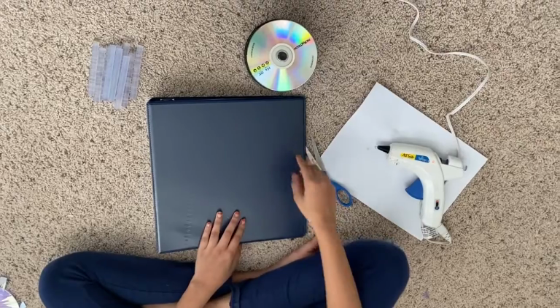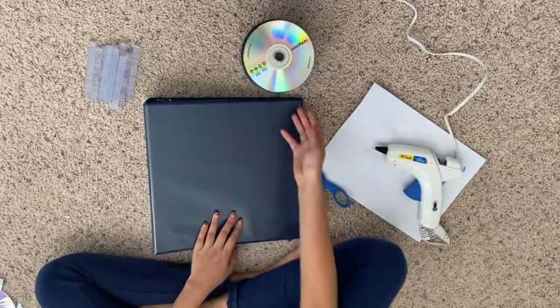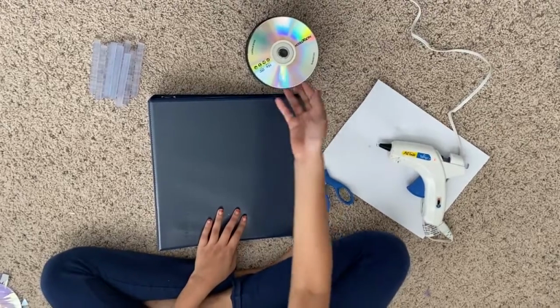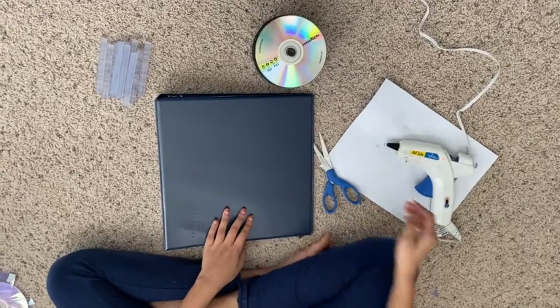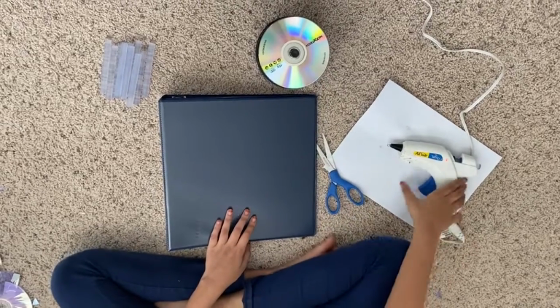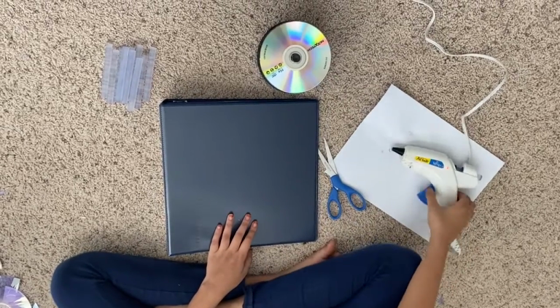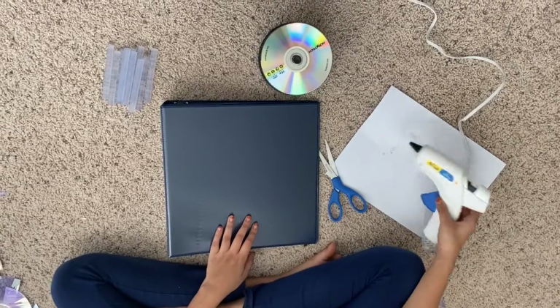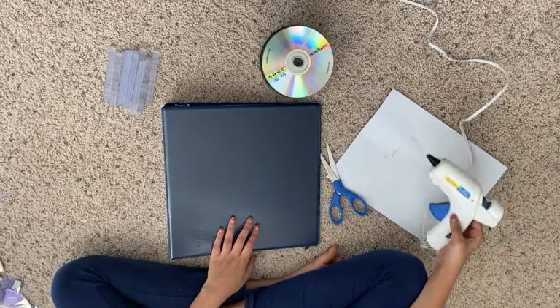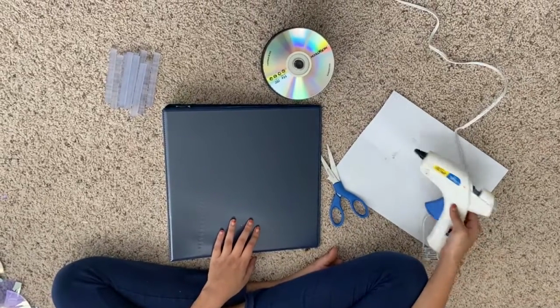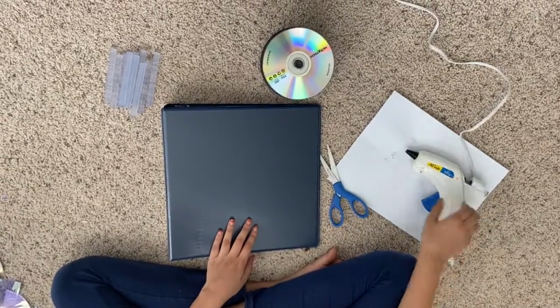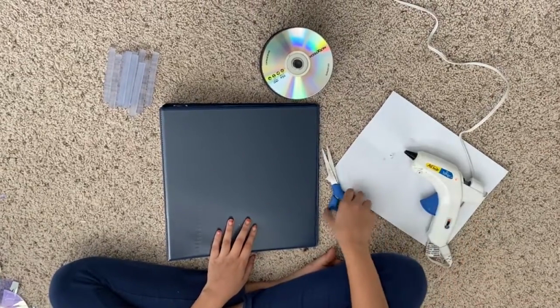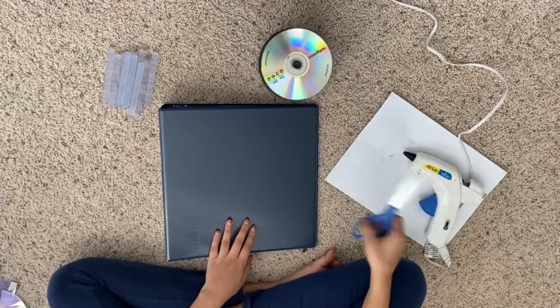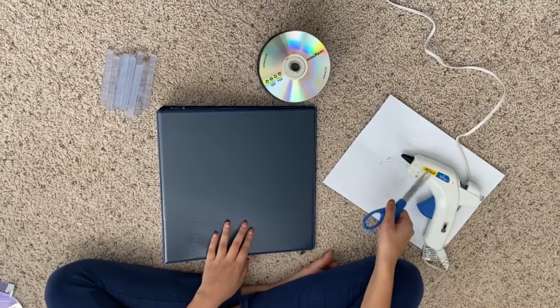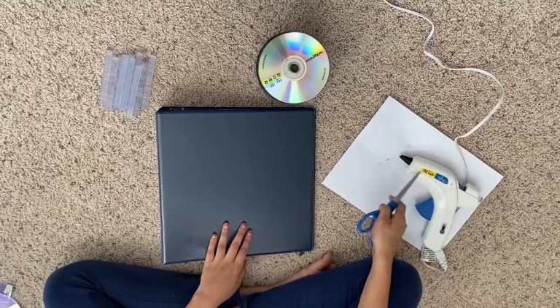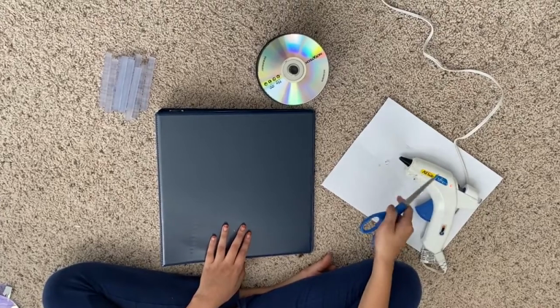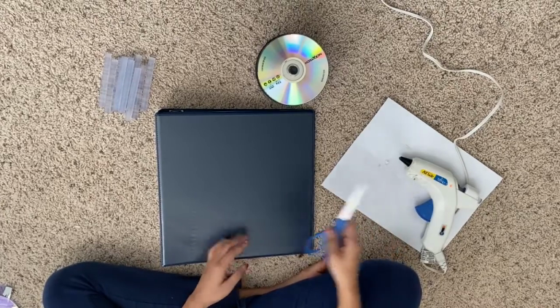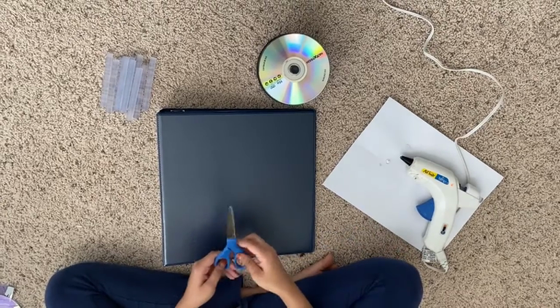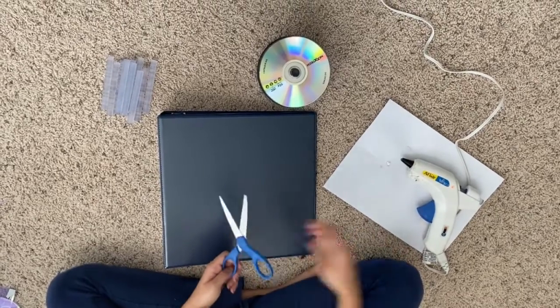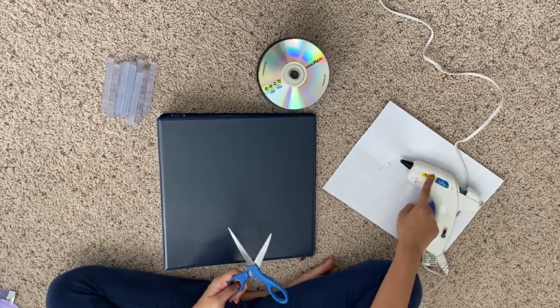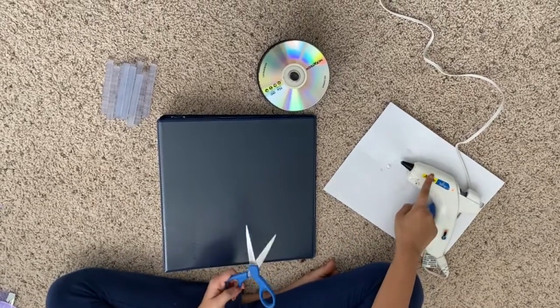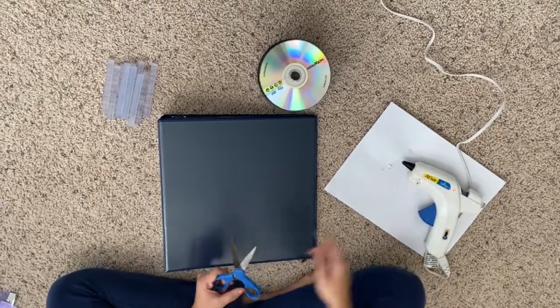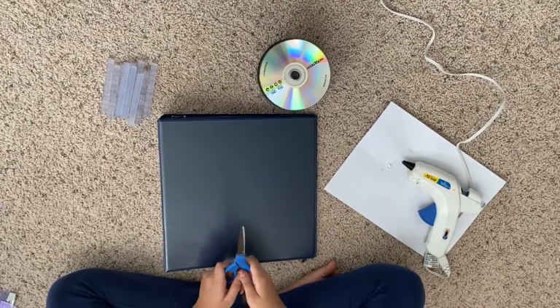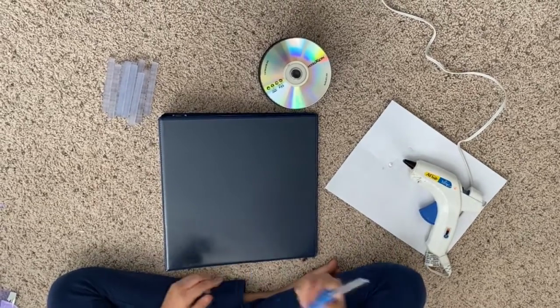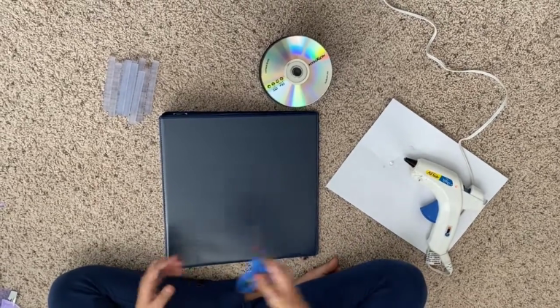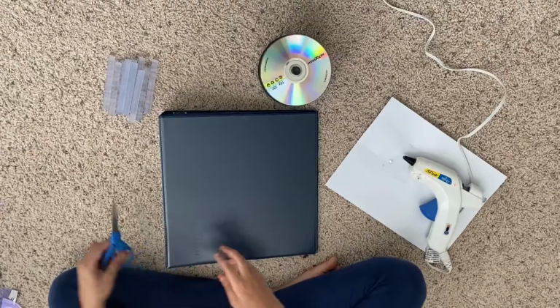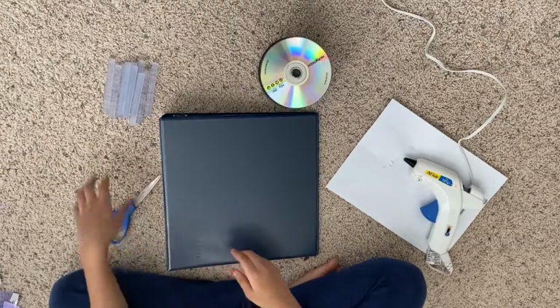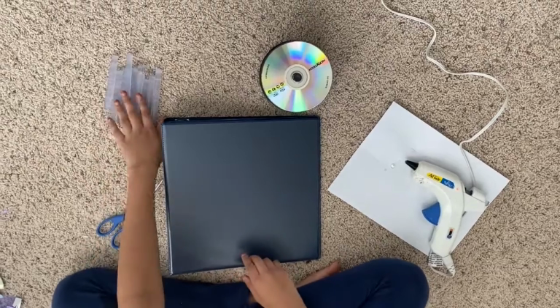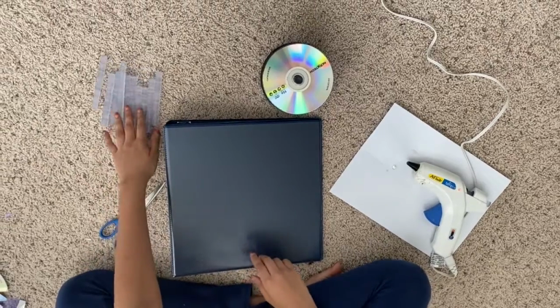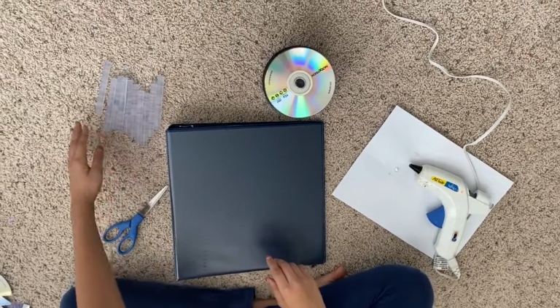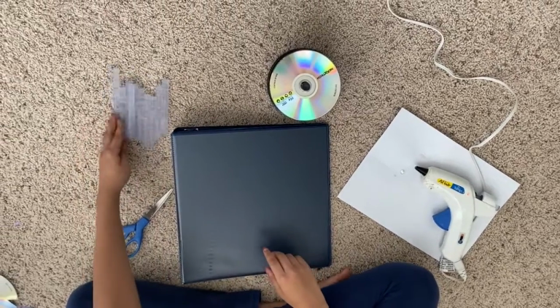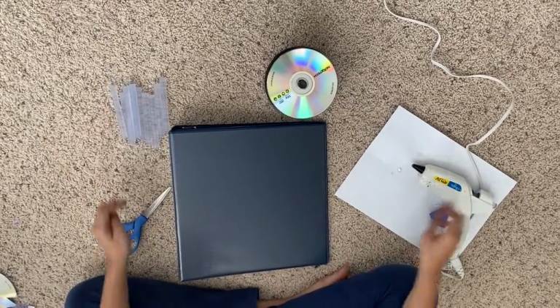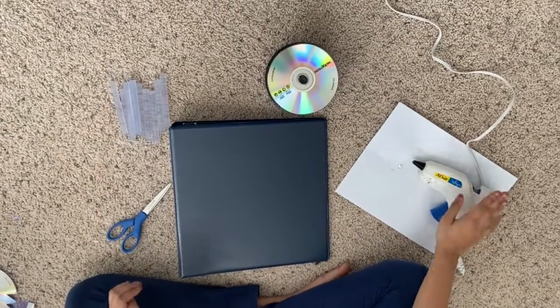I have a bunch of plain CDs and a hot glue gun that's really hot. Make sure you get adult supervision because that's scary. And I have scissors and some hot glue sticks if I run out.